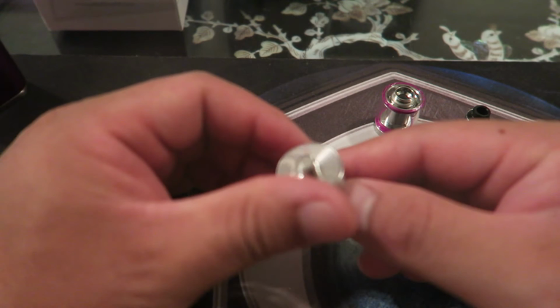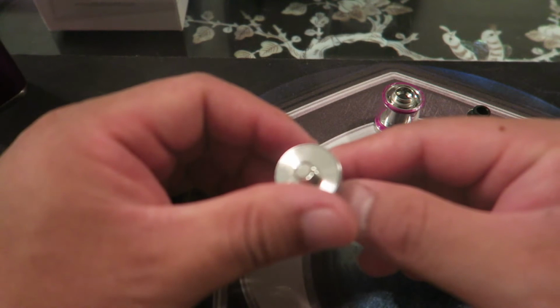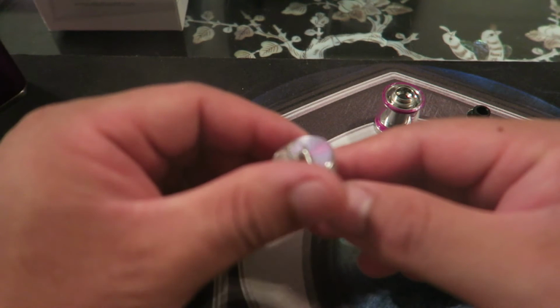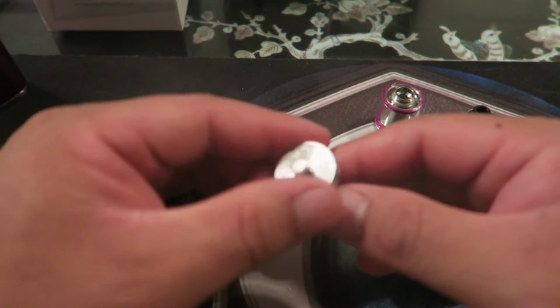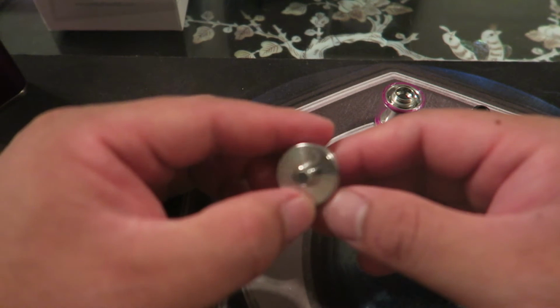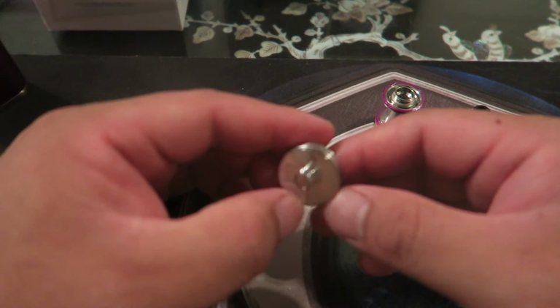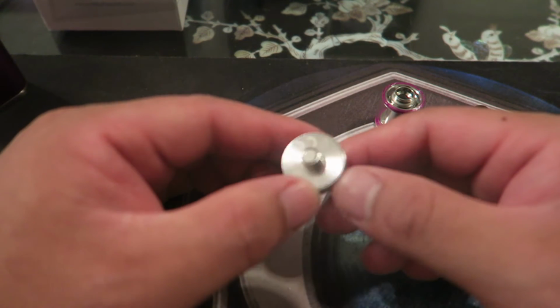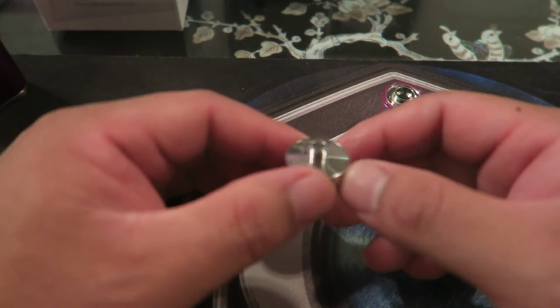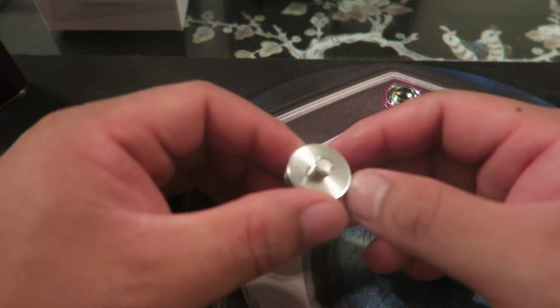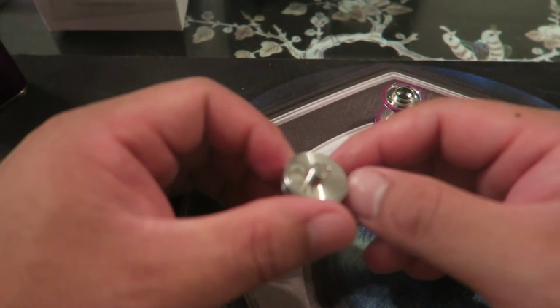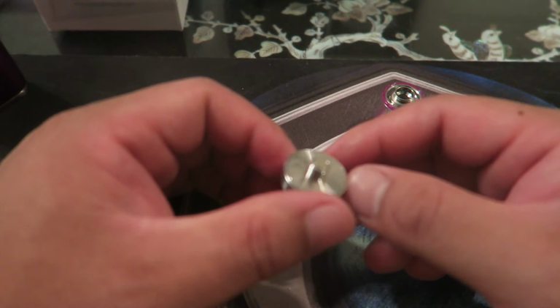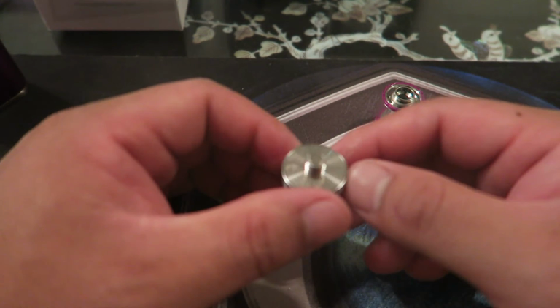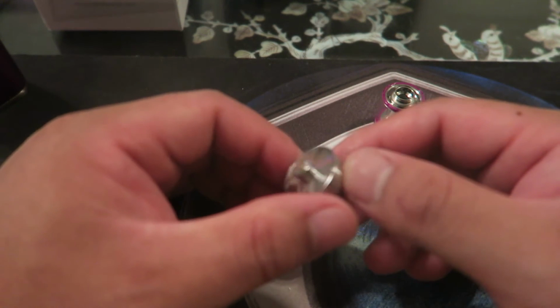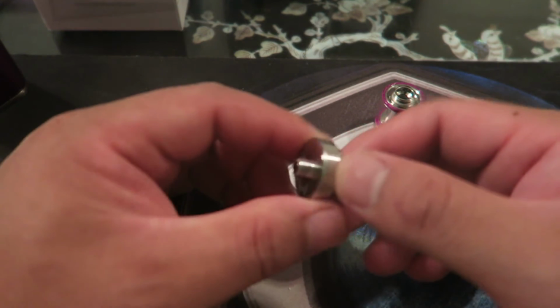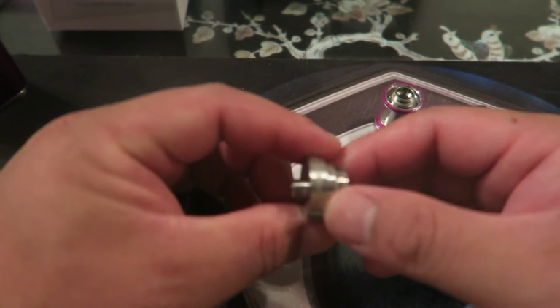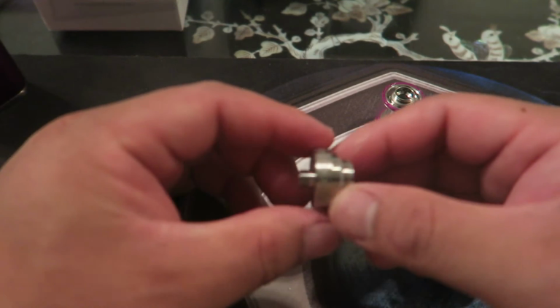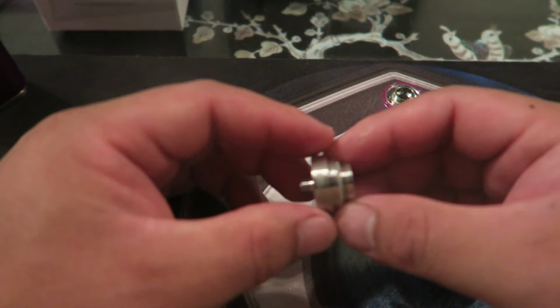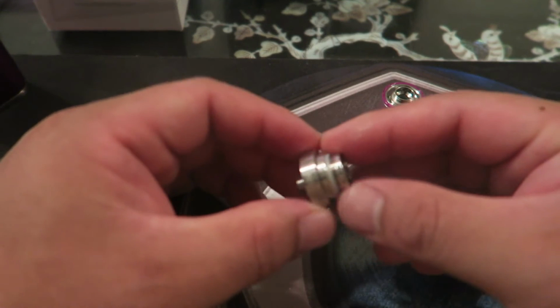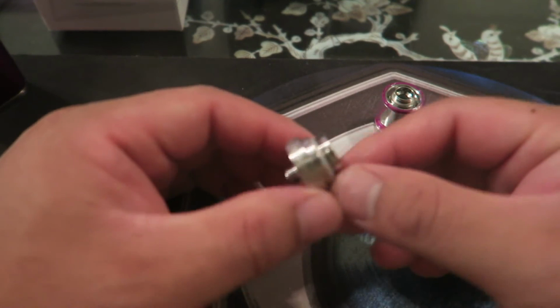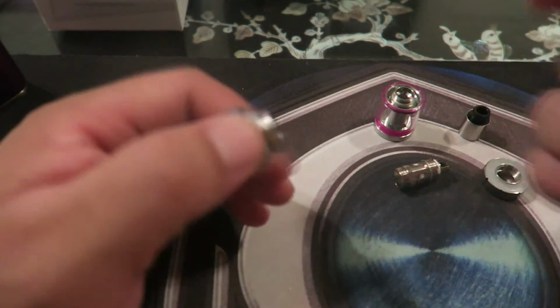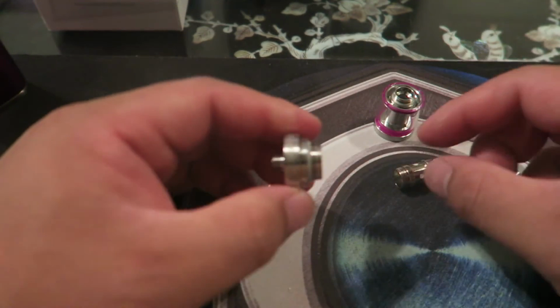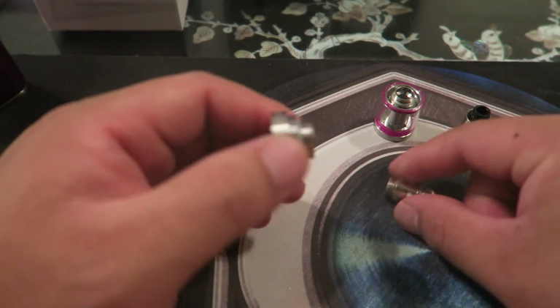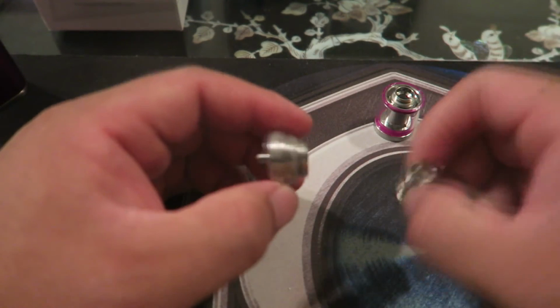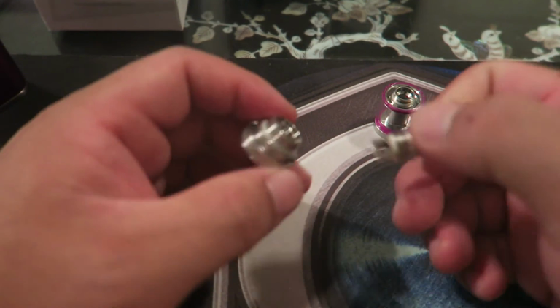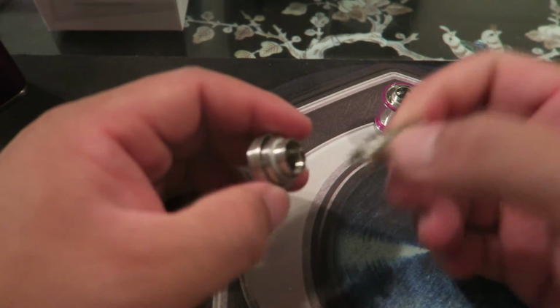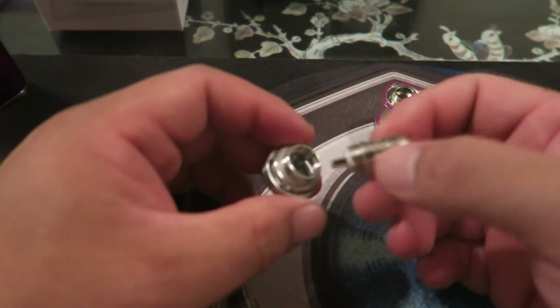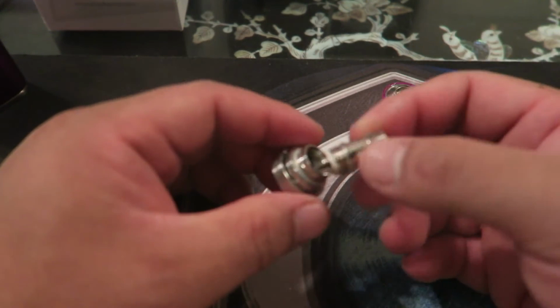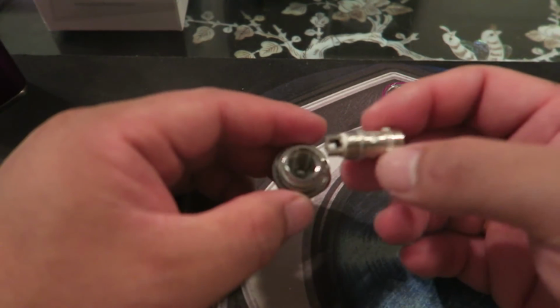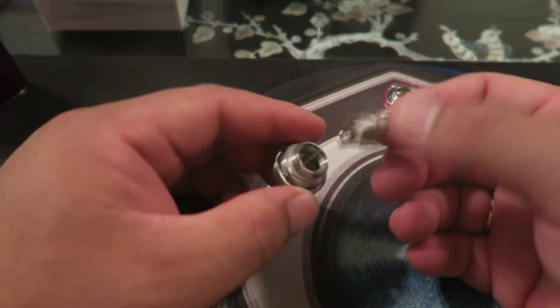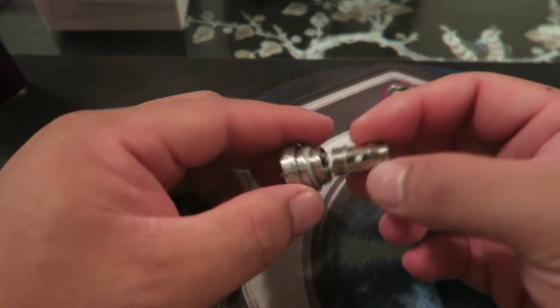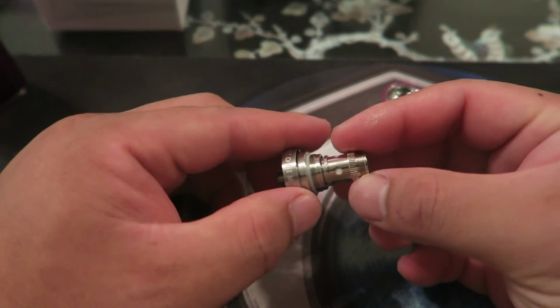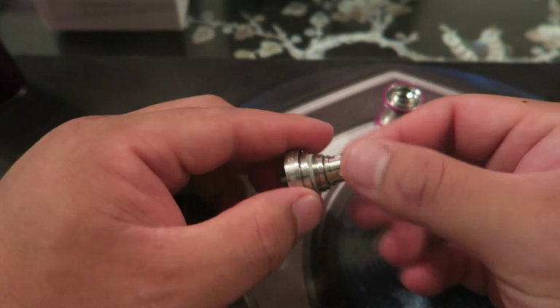The 510 pin is barely protruding — not adjustable. I would not use this on an unregulated mod; it has to be a regulated mod. It's okay if you're on a regulated mod.